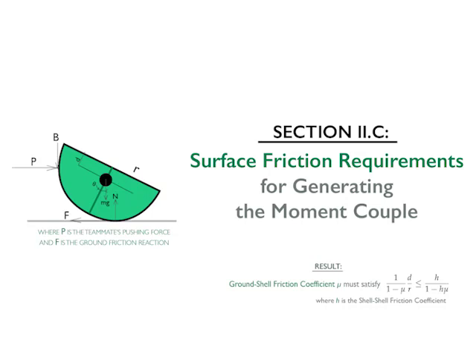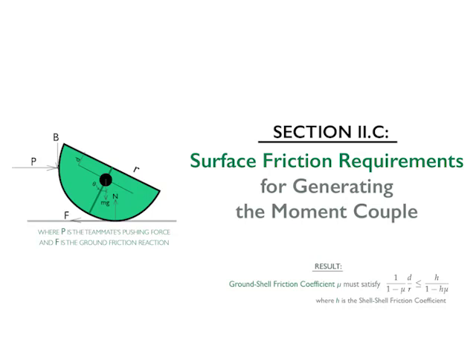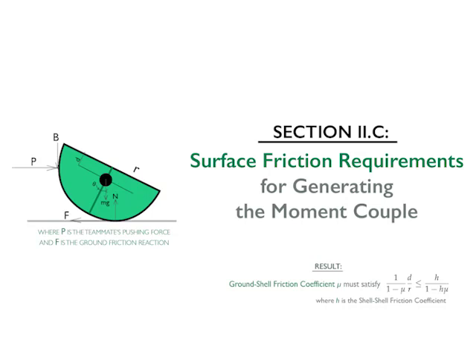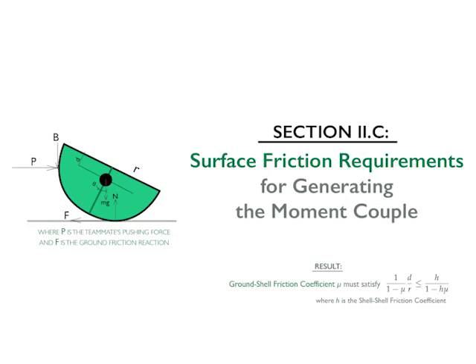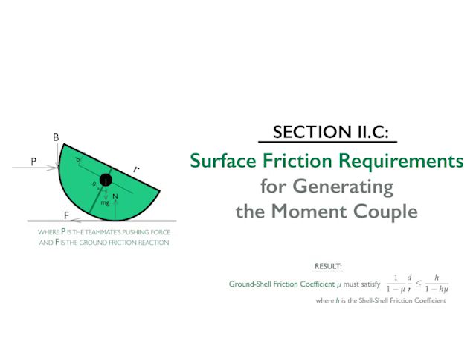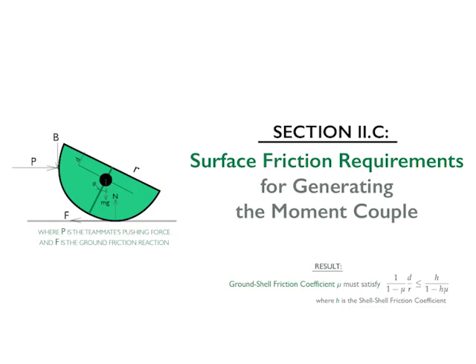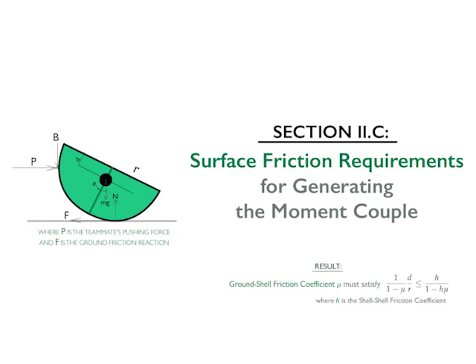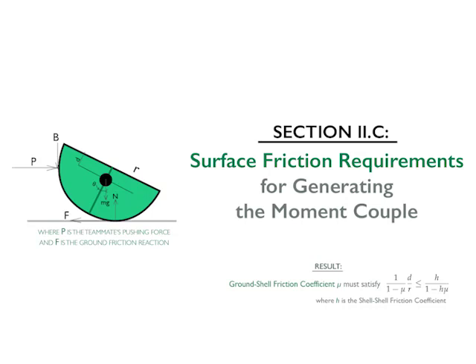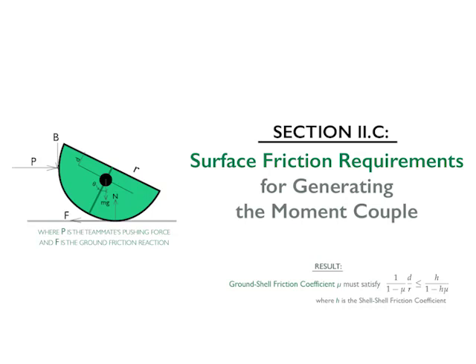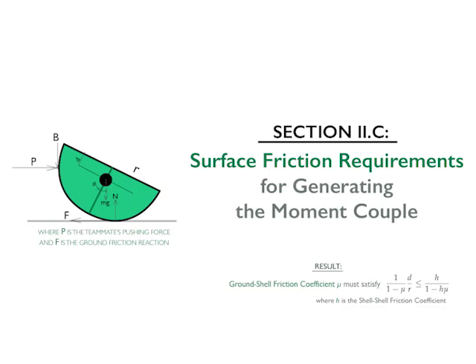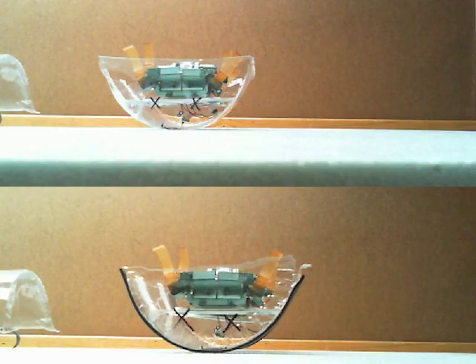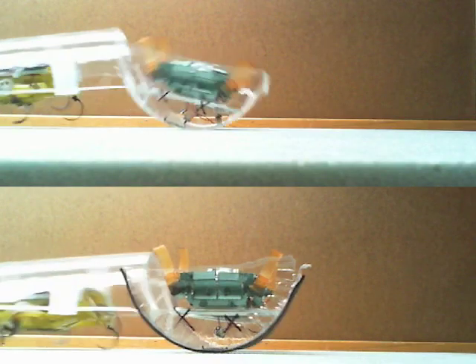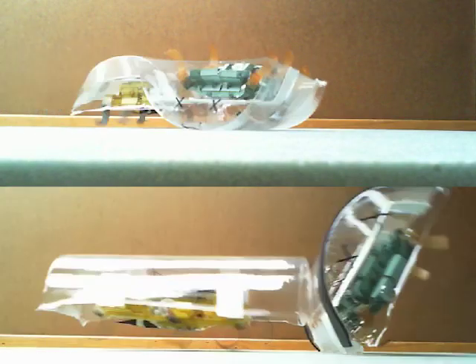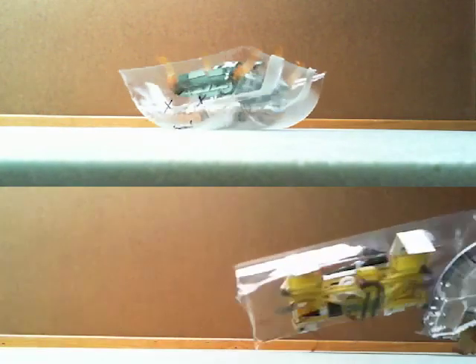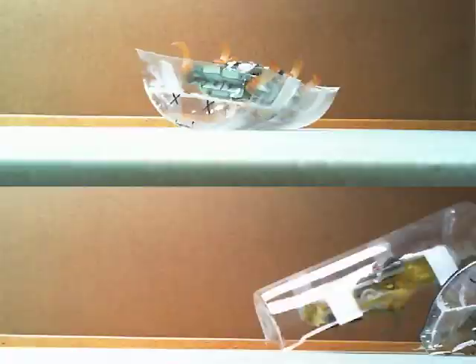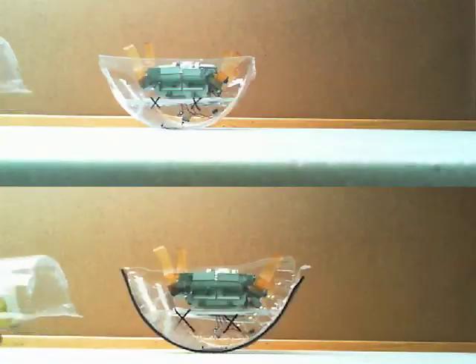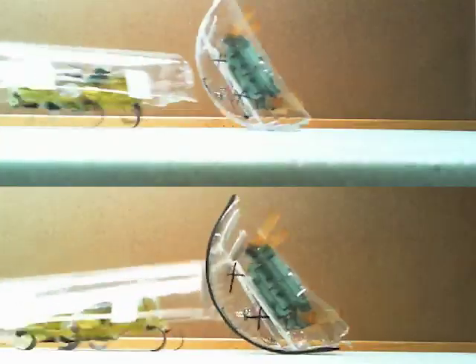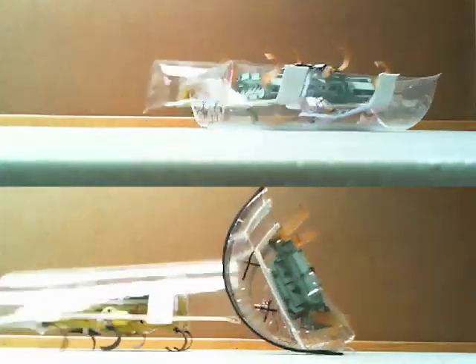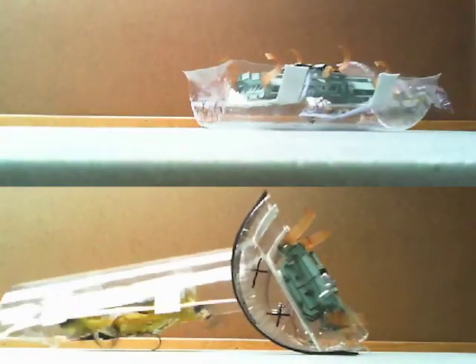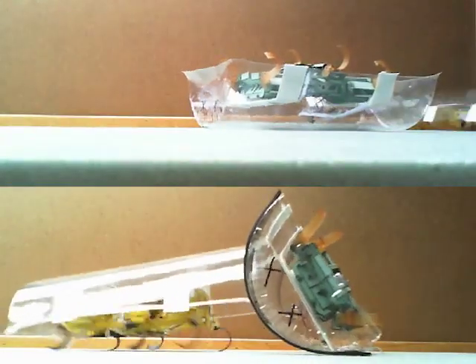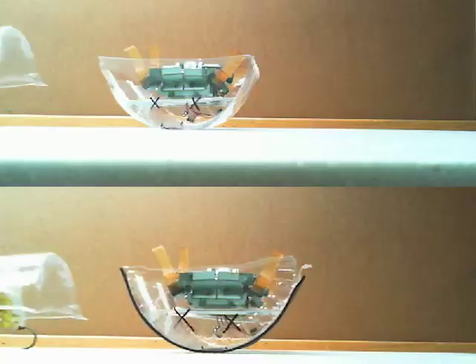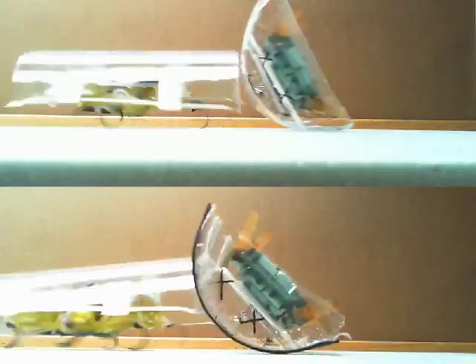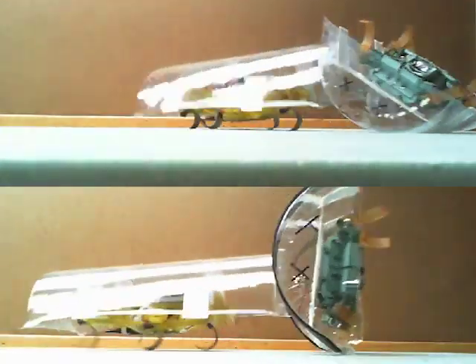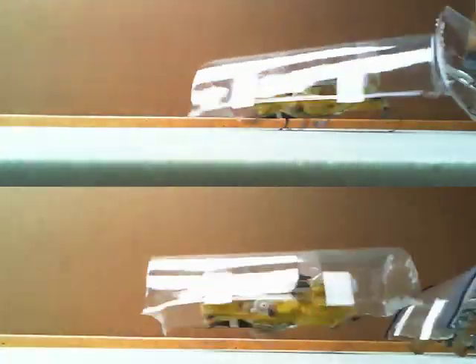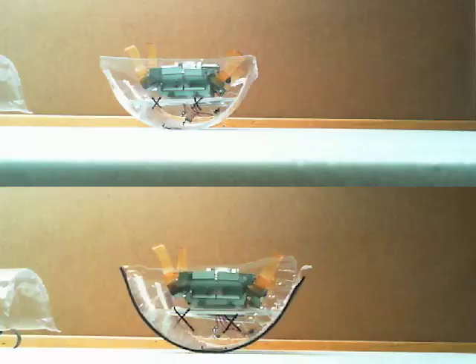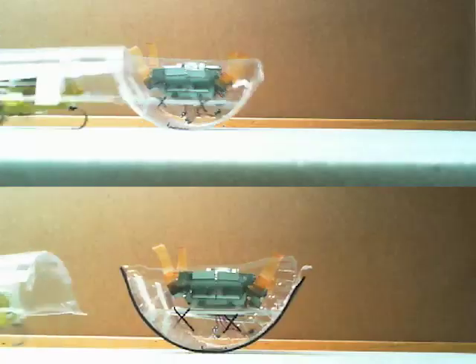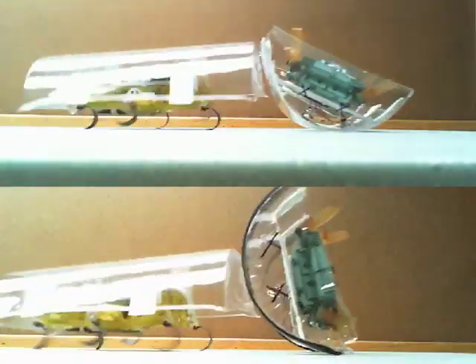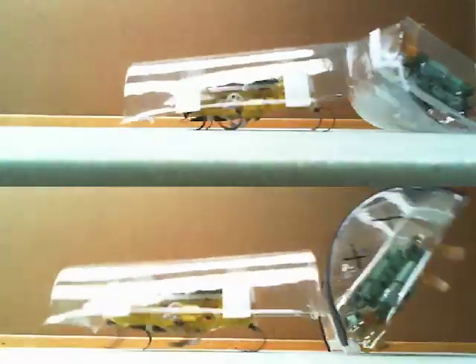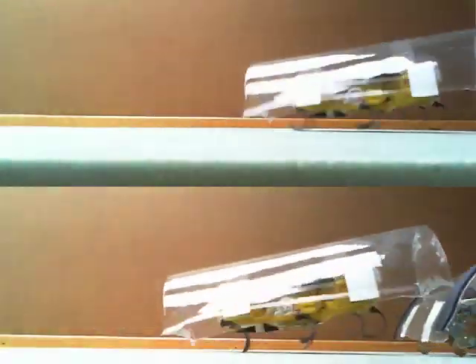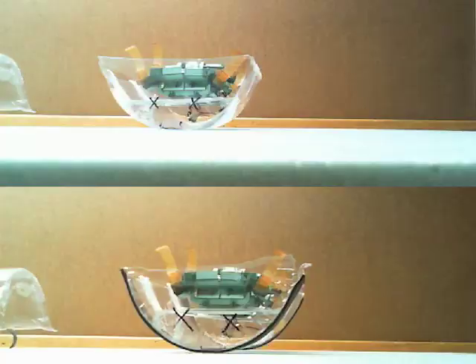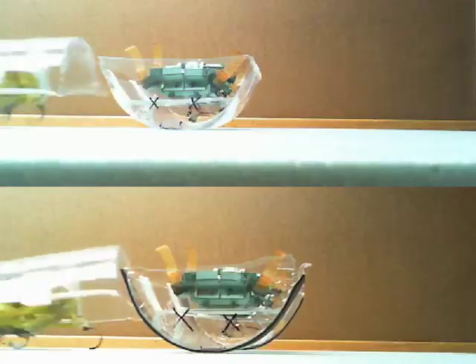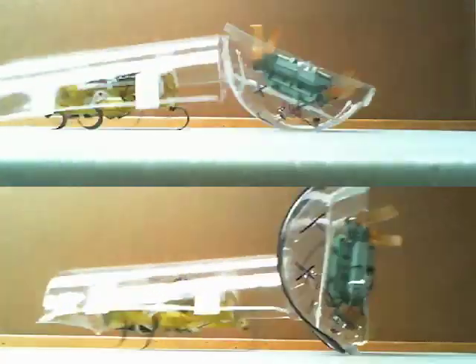Lastly, beyond just design of surface shape, the design of surface material is paramount for ensuring that there is sufficient traction for creating a moment couple to pitch the robot out of the plane.